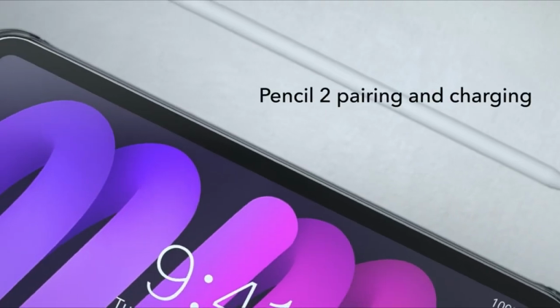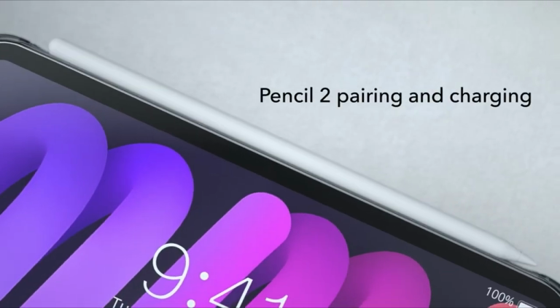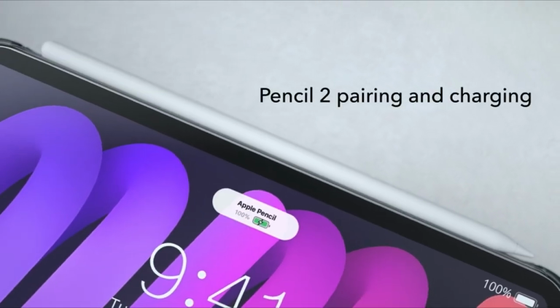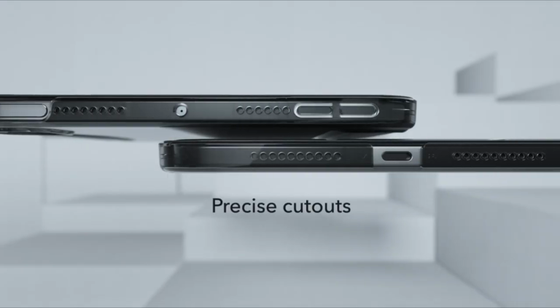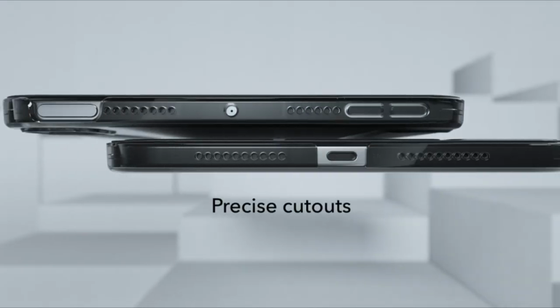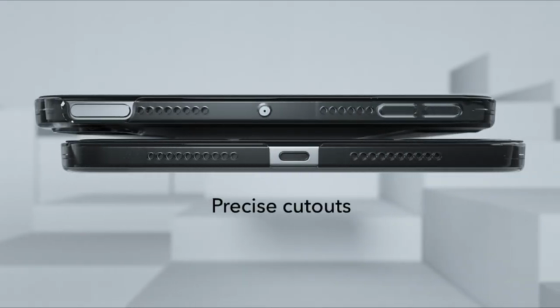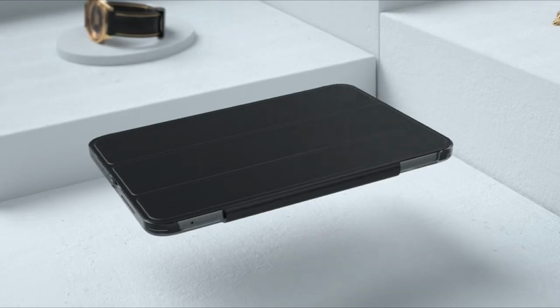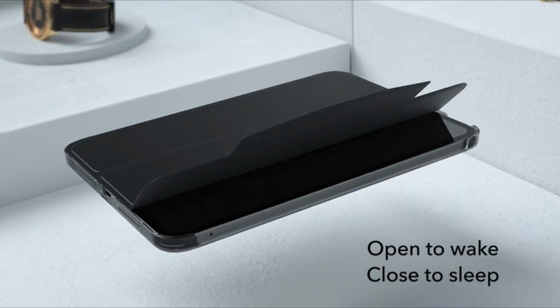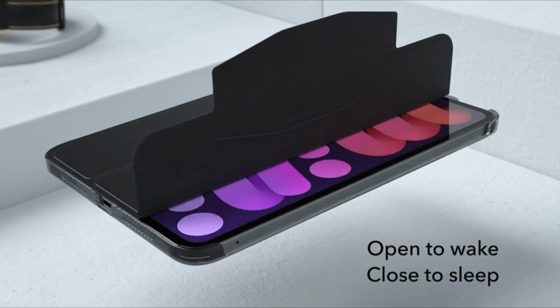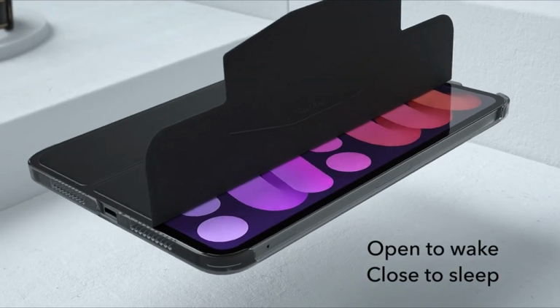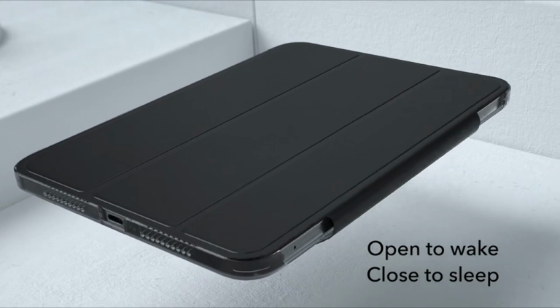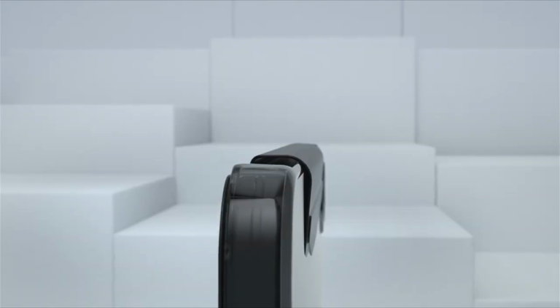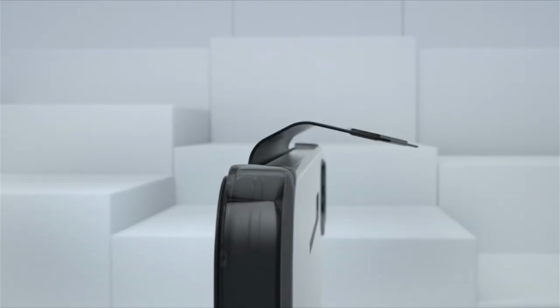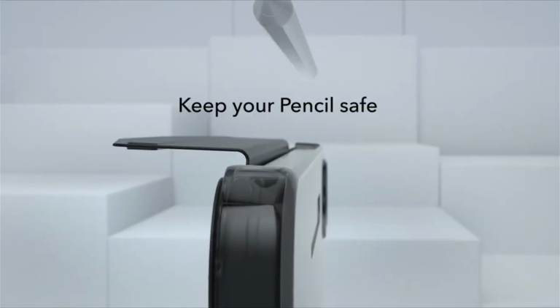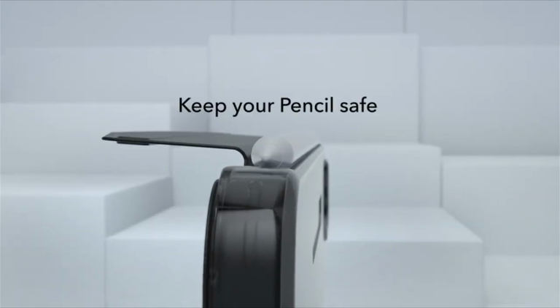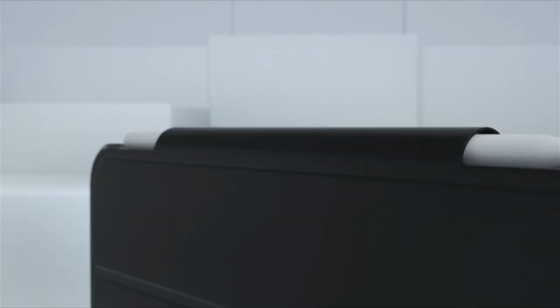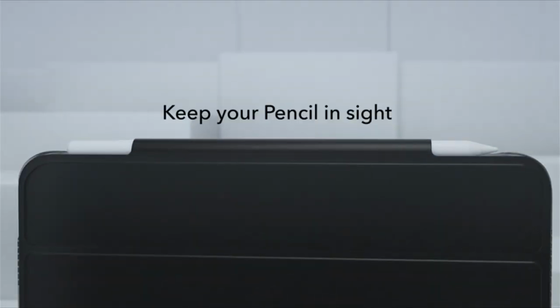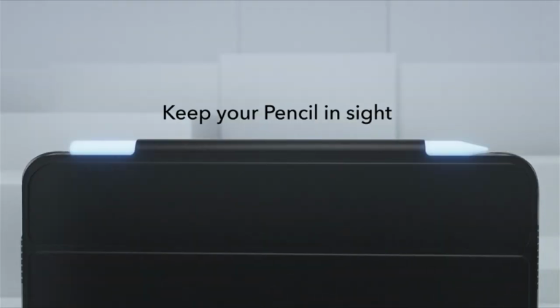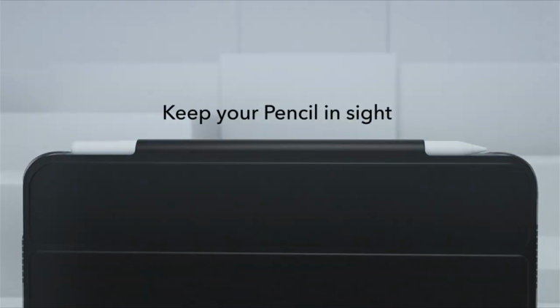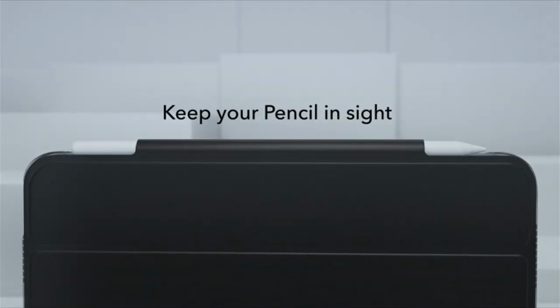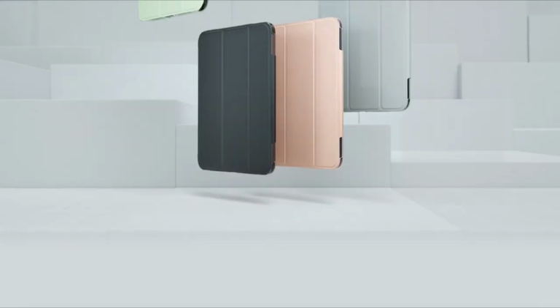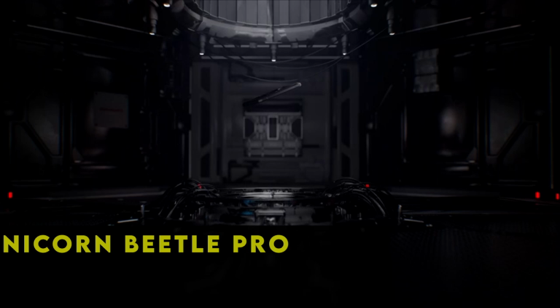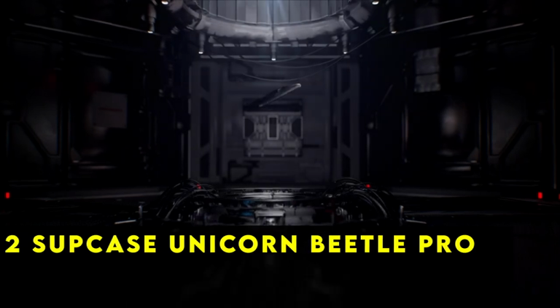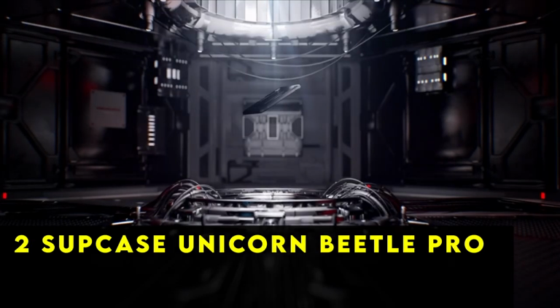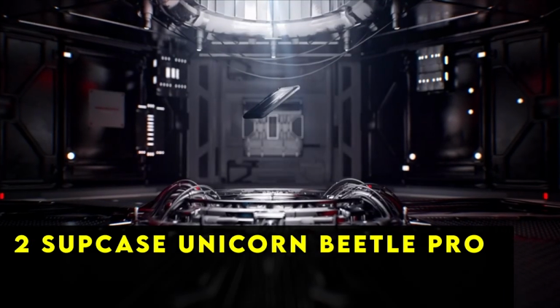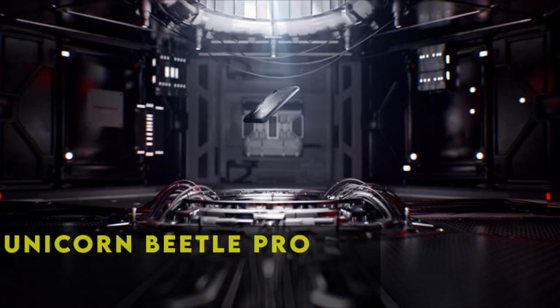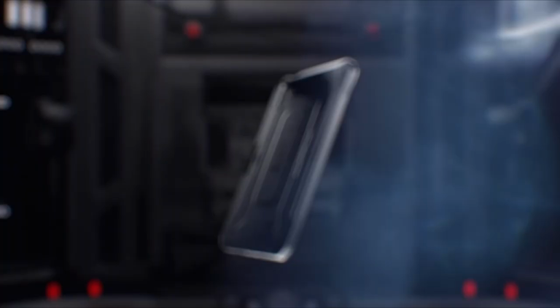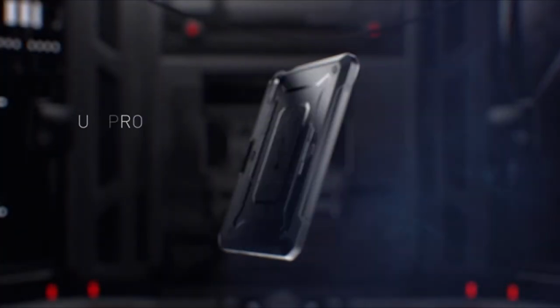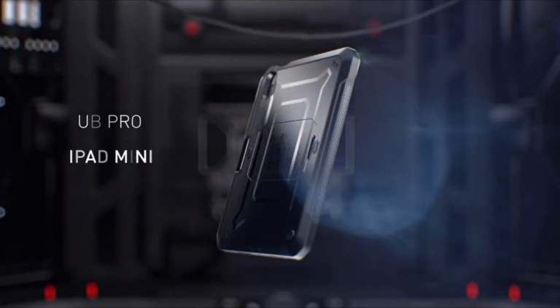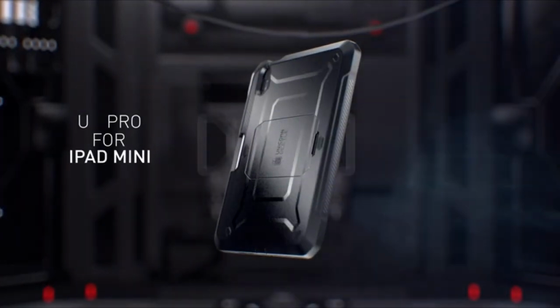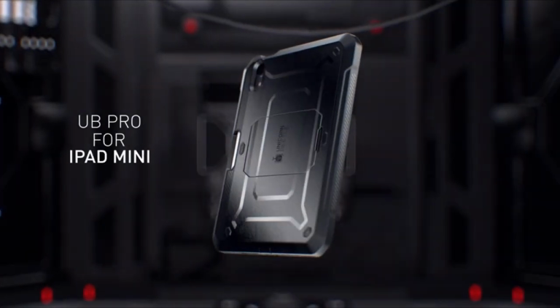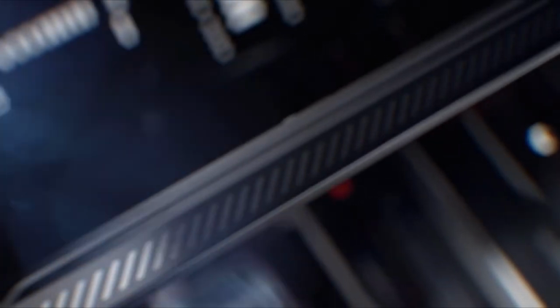A notable addition is the magnetic clasp on the side, ingeniously designed to securely hold your Apple Pencil in place during charging, keeping your workspace organized and efficient. With an array of appealing color options available, you can personalize your iPad Mini 6 while enjoying the practicality and elegance of the ESR Black case.